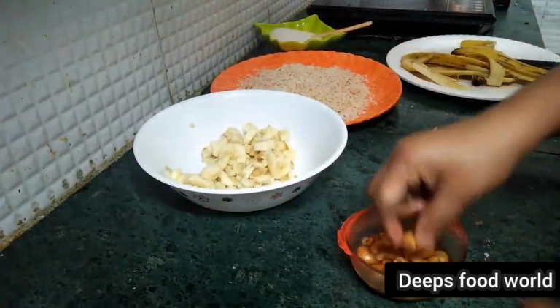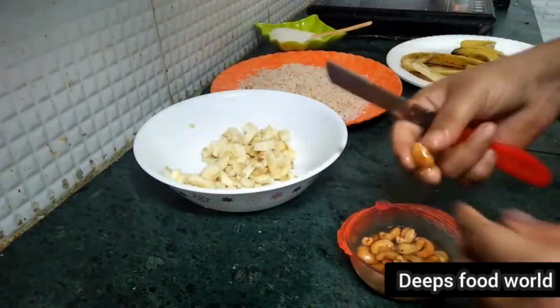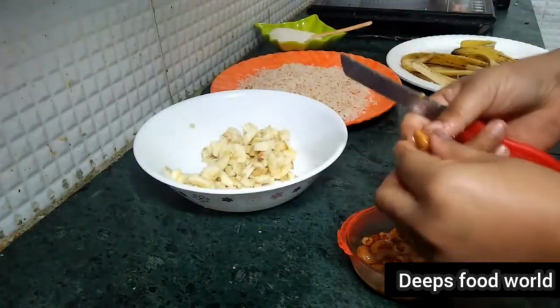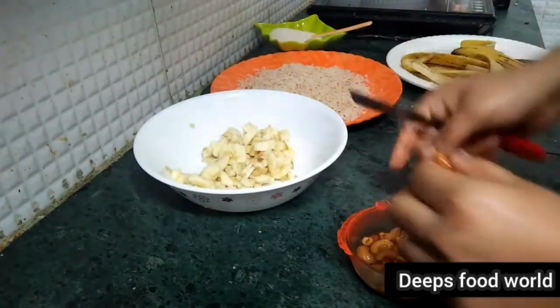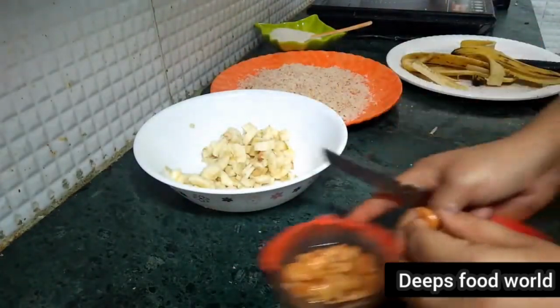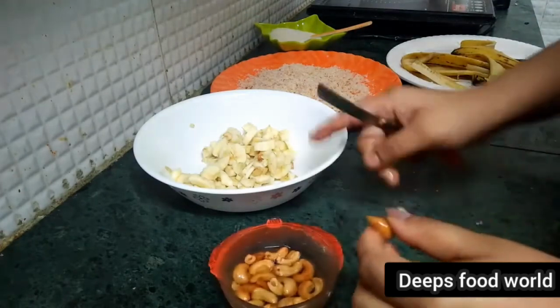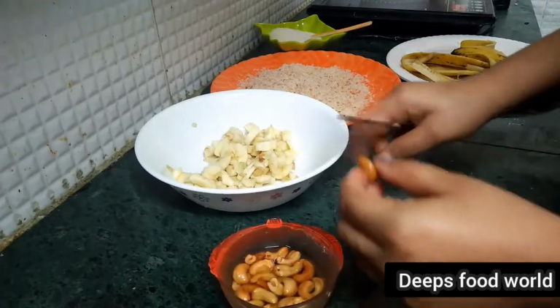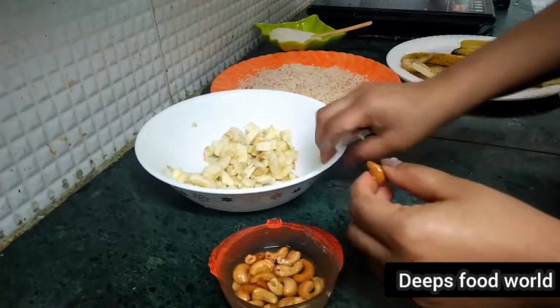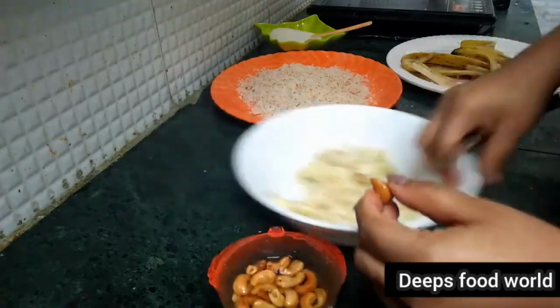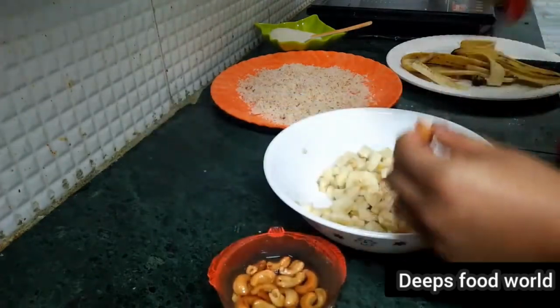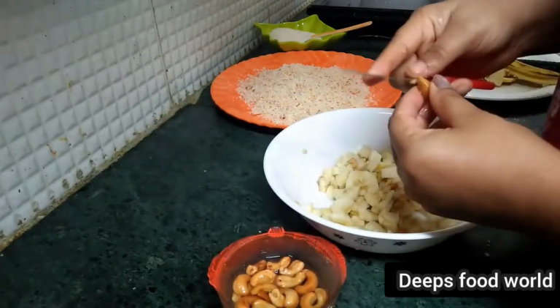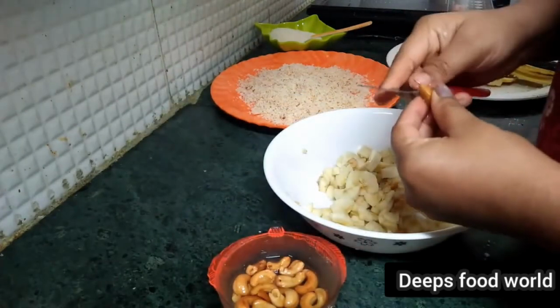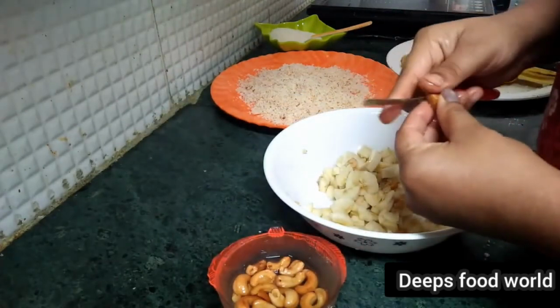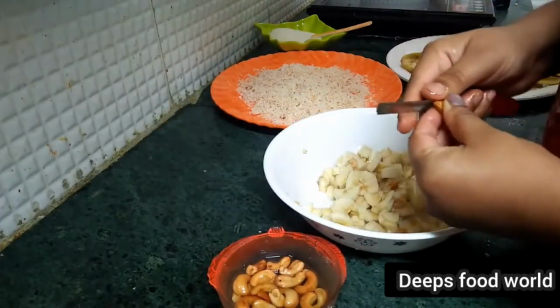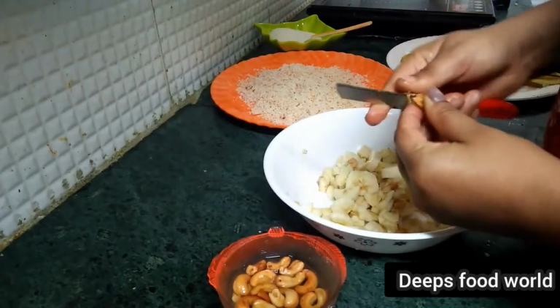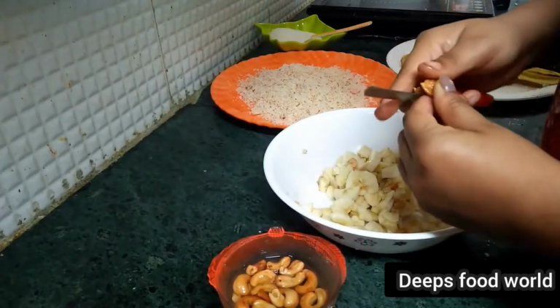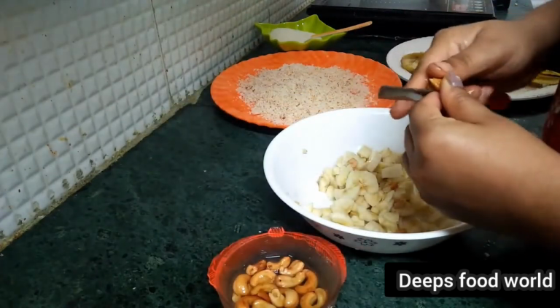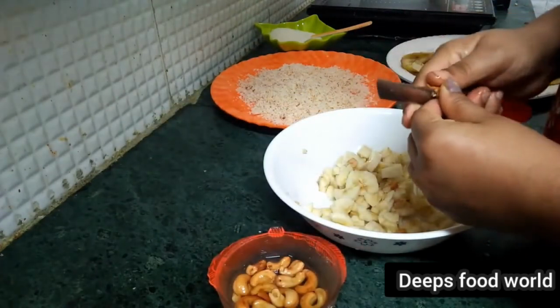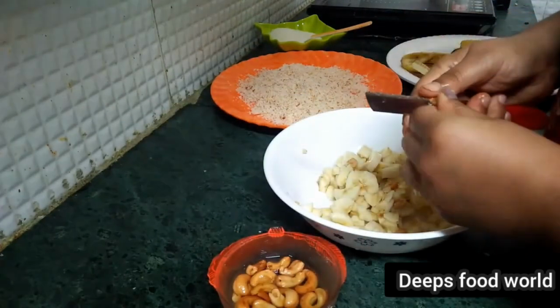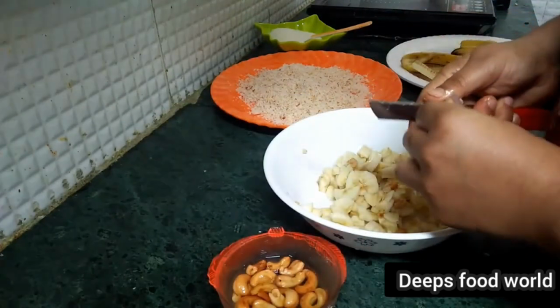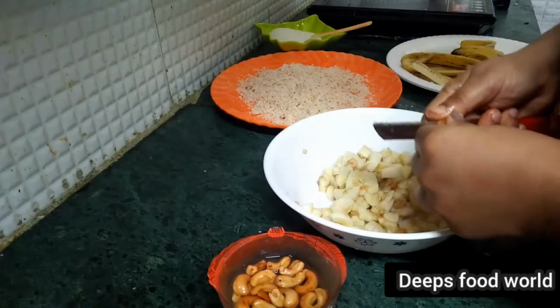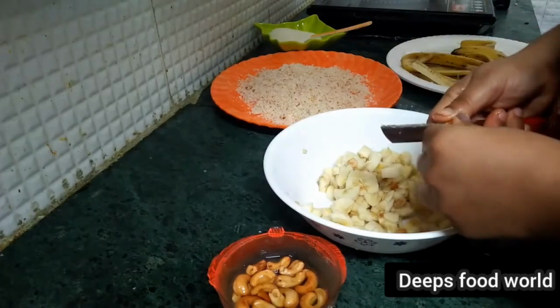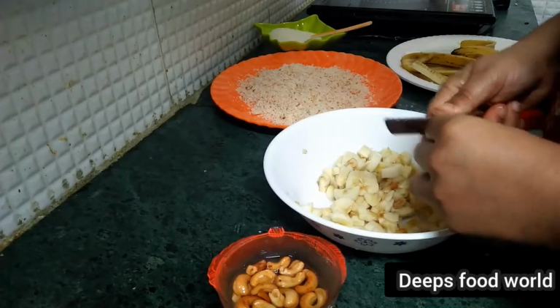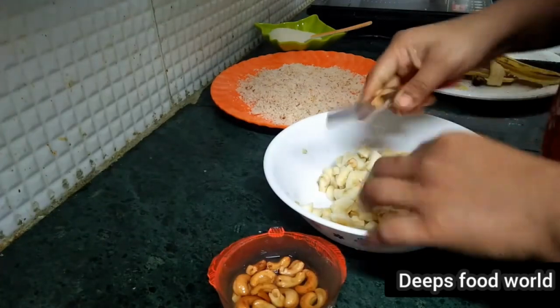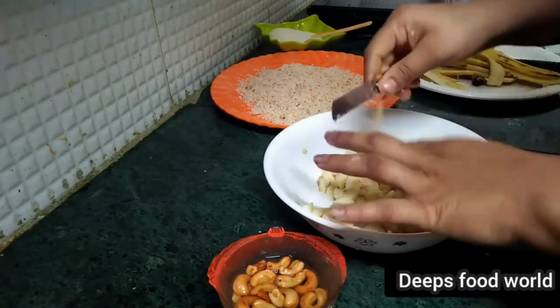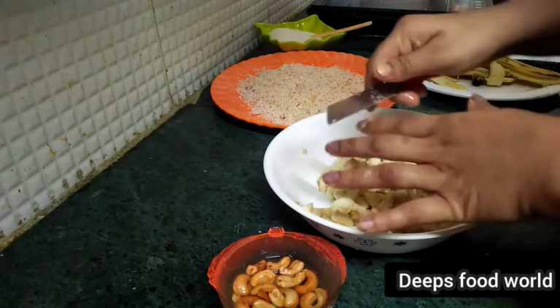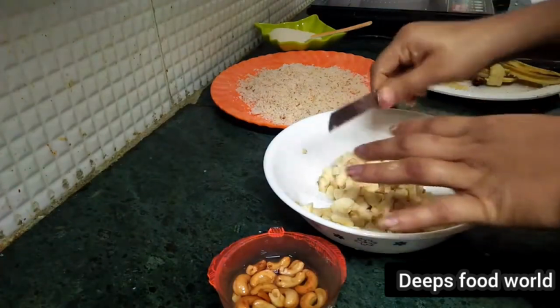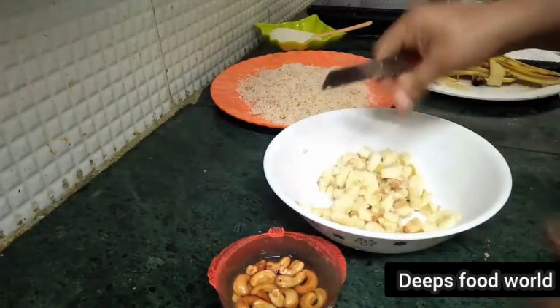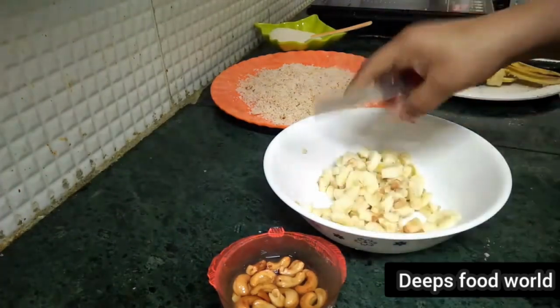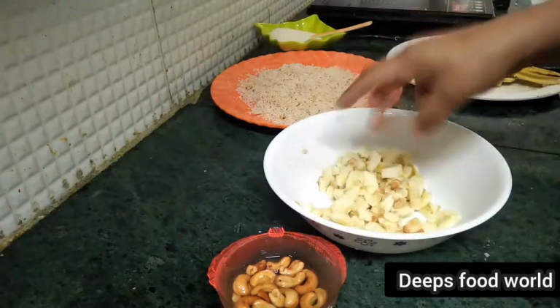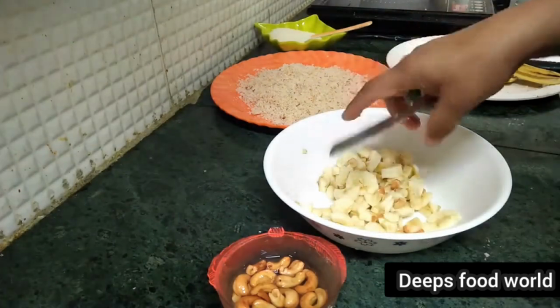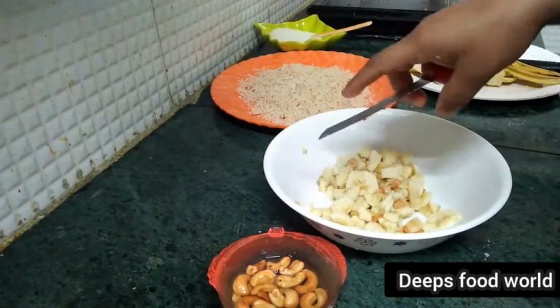You can use it in order to cook it. I will add a little bit of cashew nut. We have to make a recipe for cashew nuts and kismis.